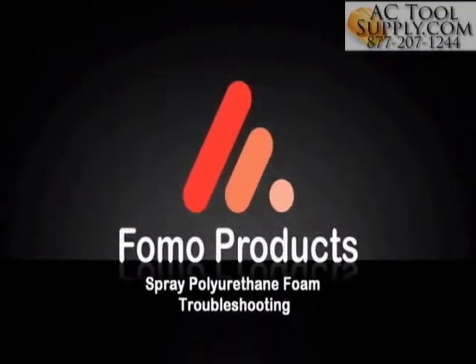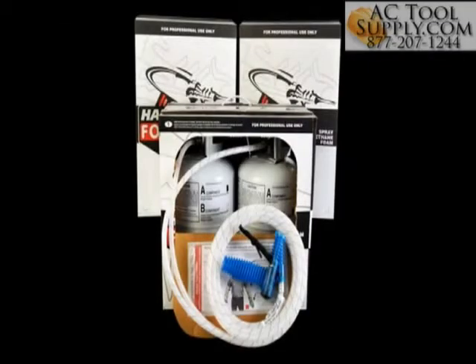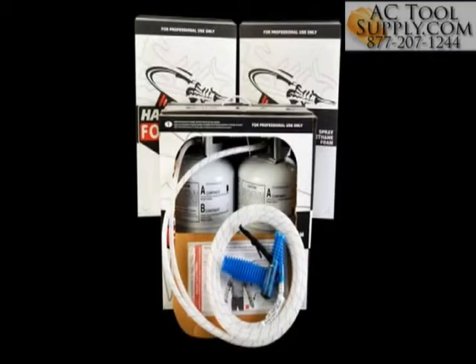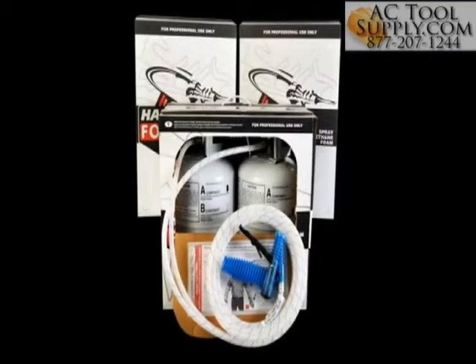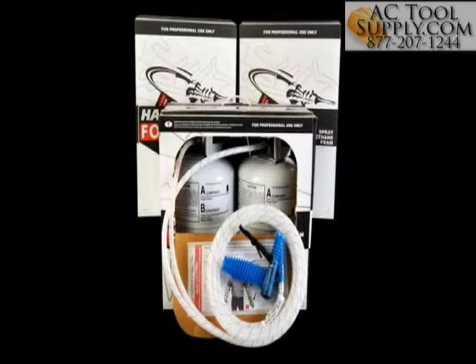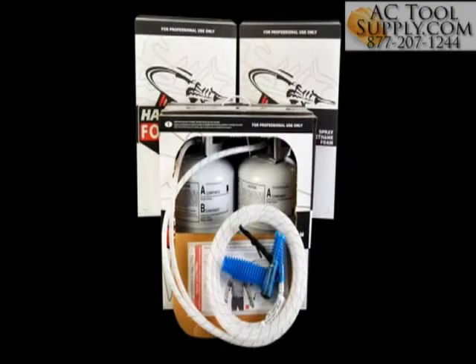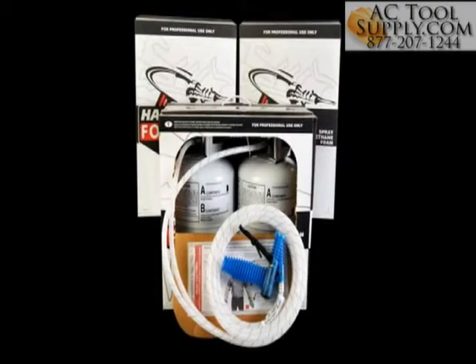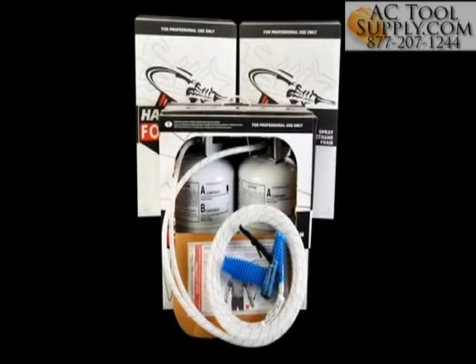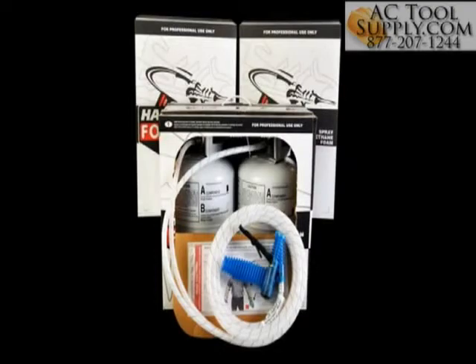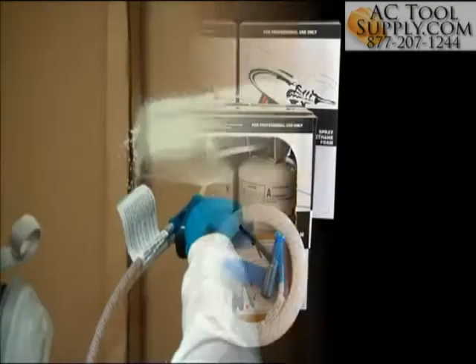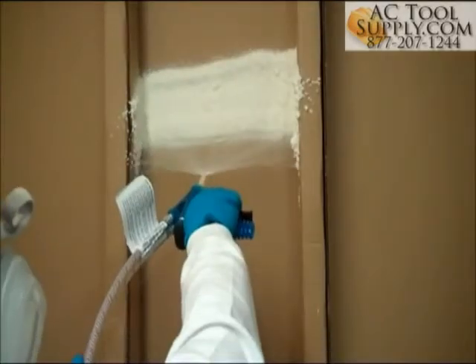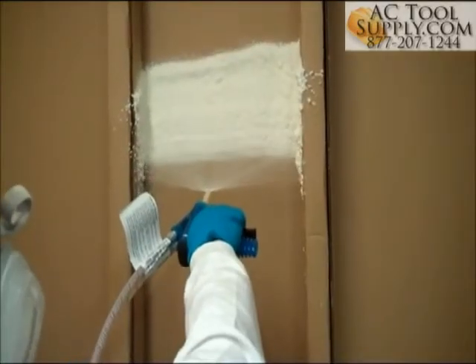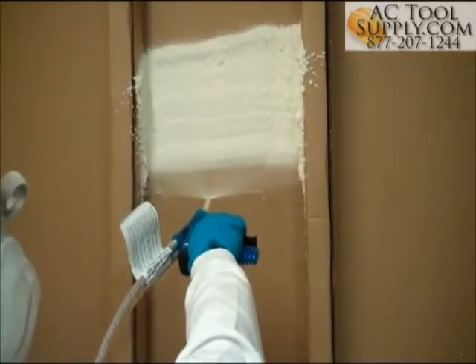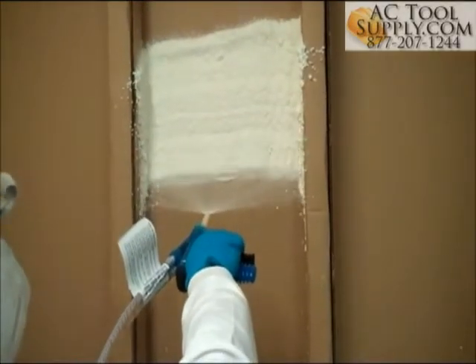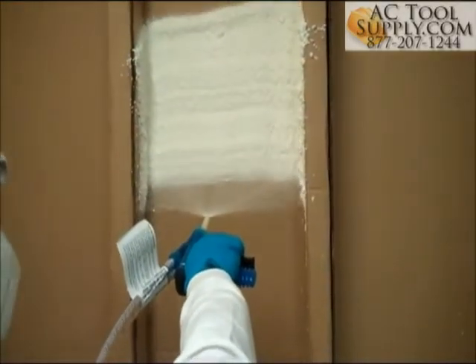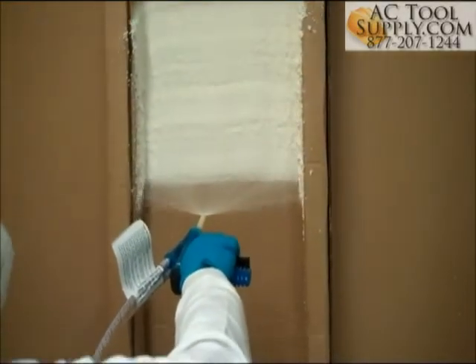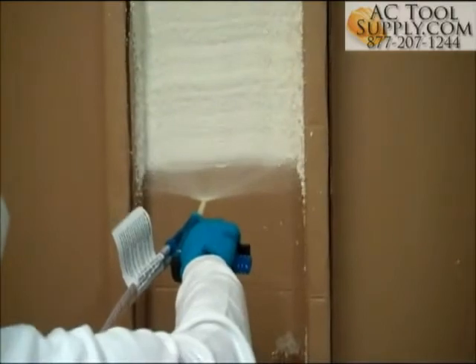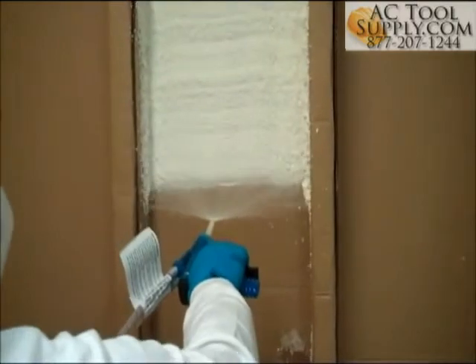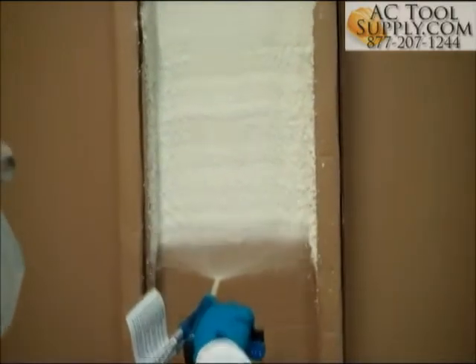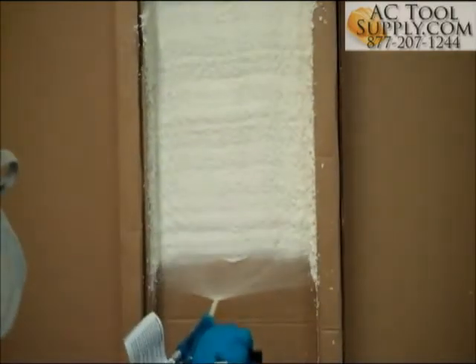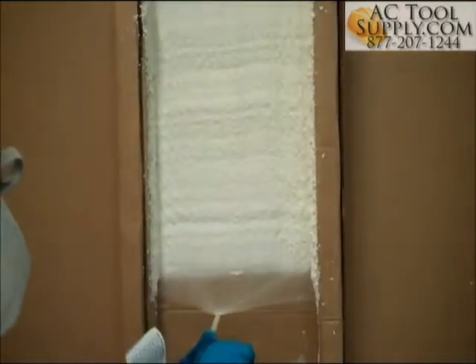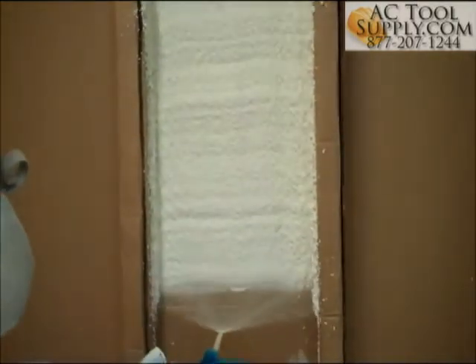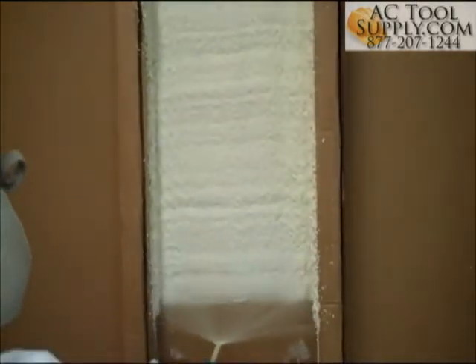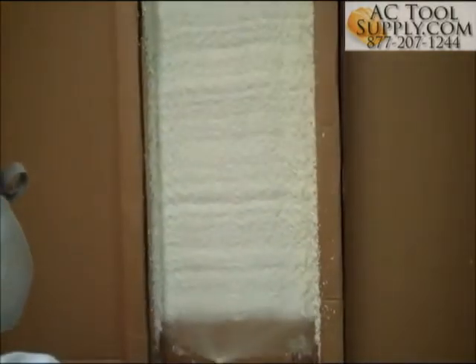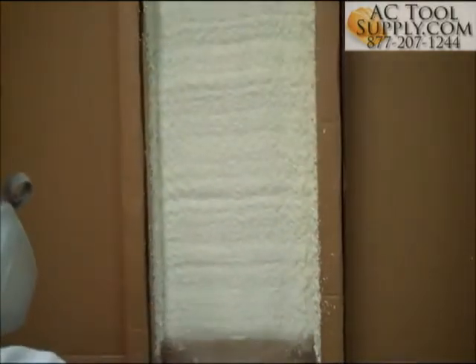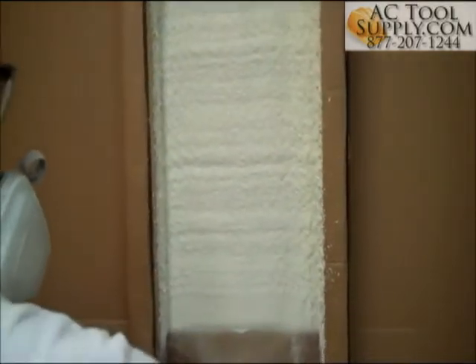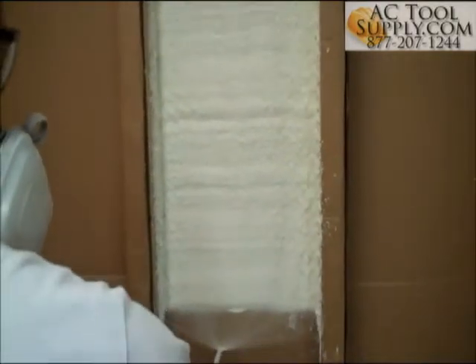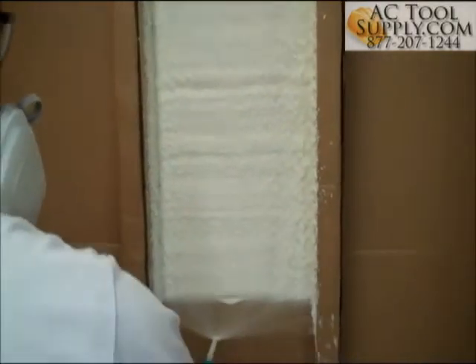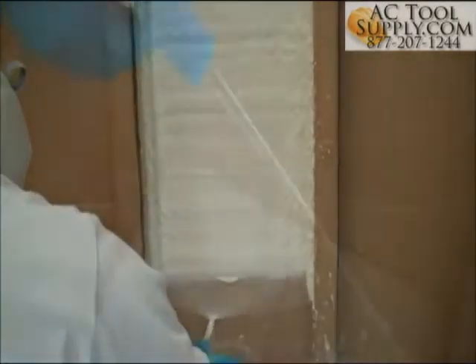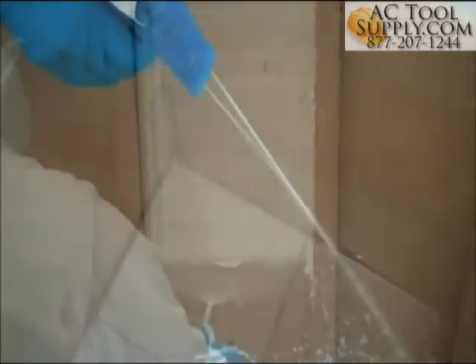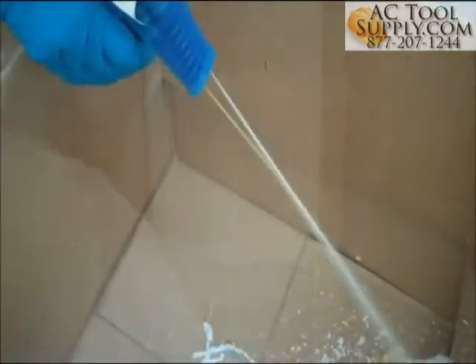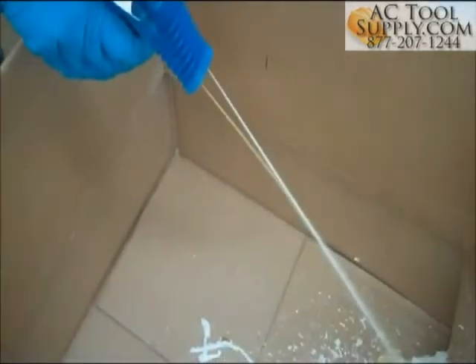Here are some troubleshooting tips for use with our disposable spray polyurethane foam kits. The foam should have a nice even color and consistency and fully expand within the time specified. Here are some tips to help you achieve those results.